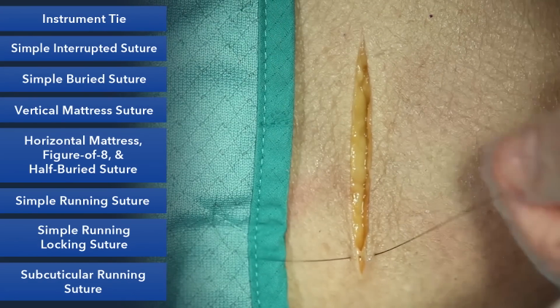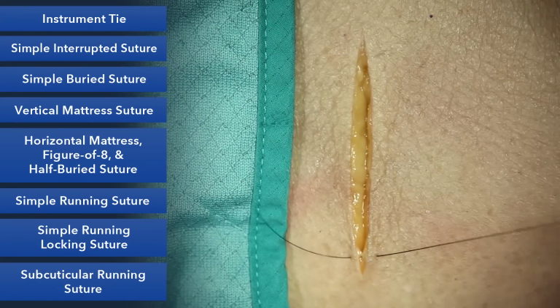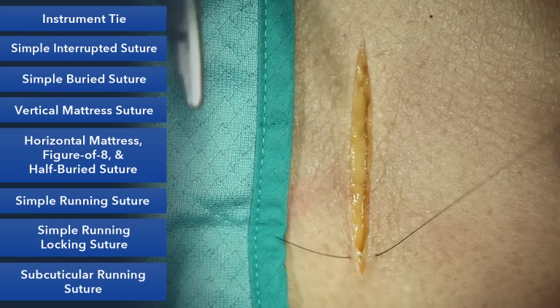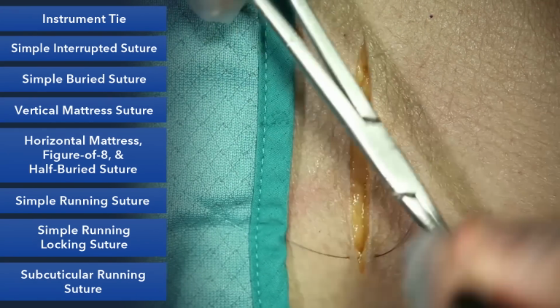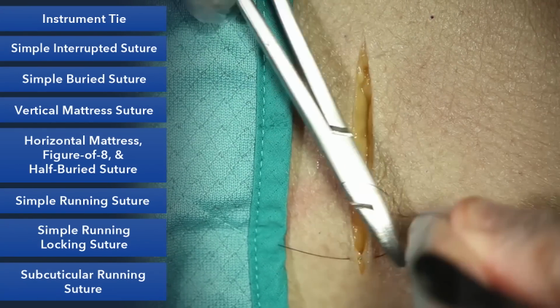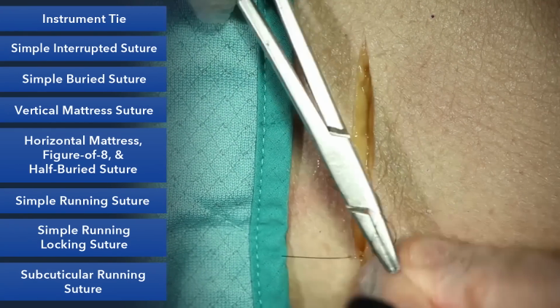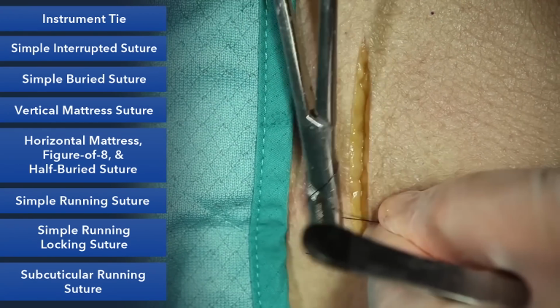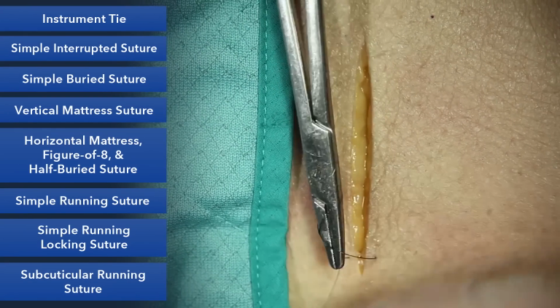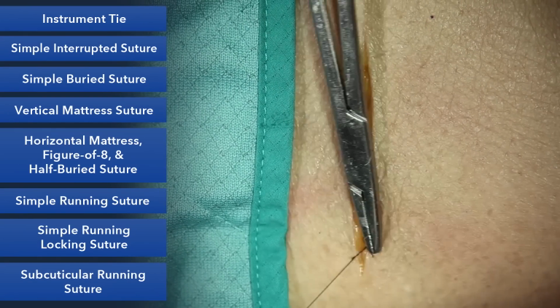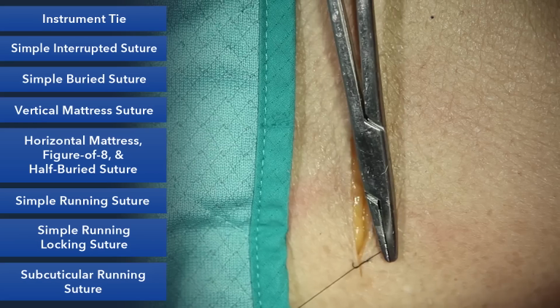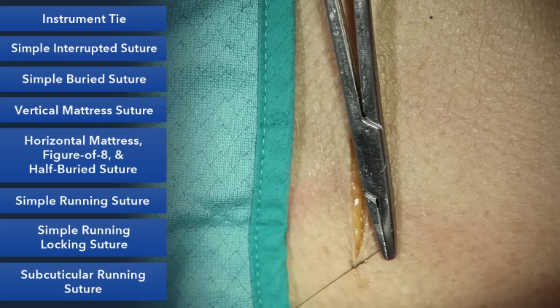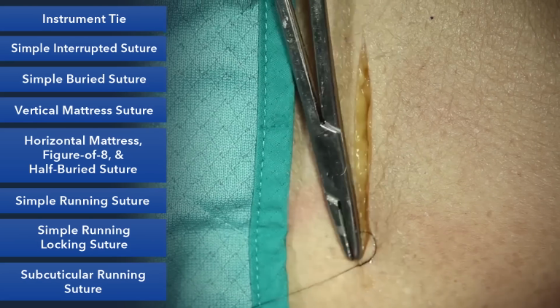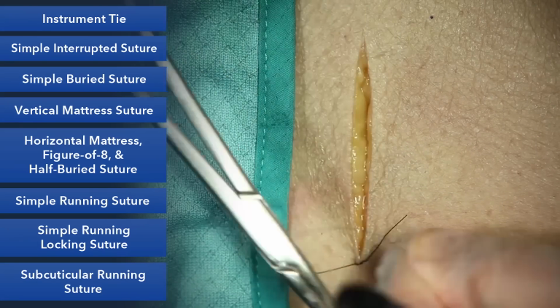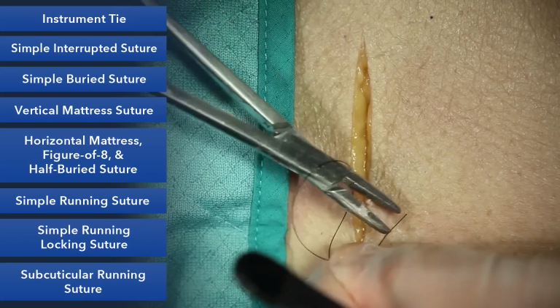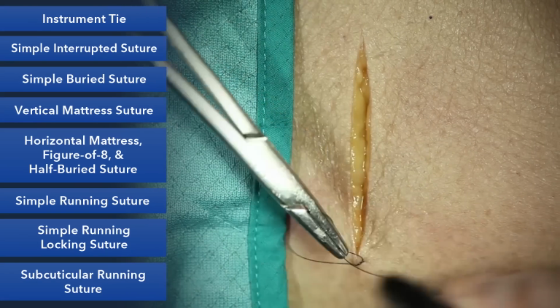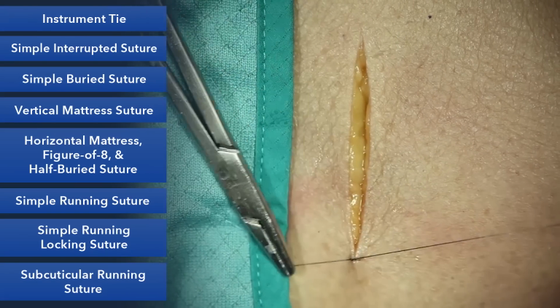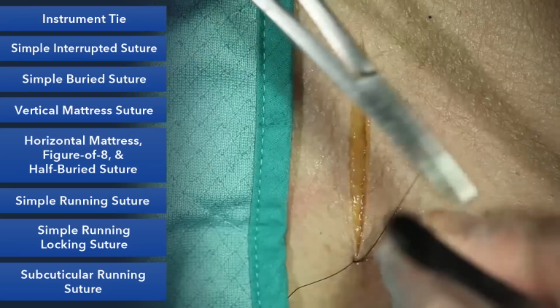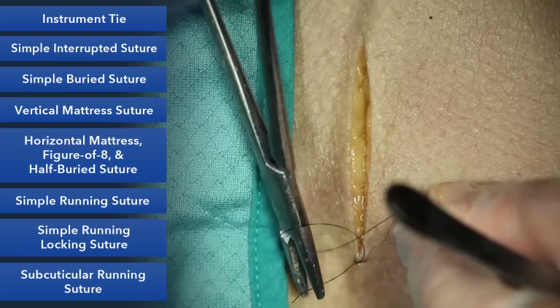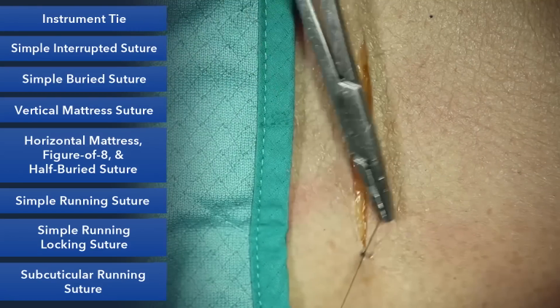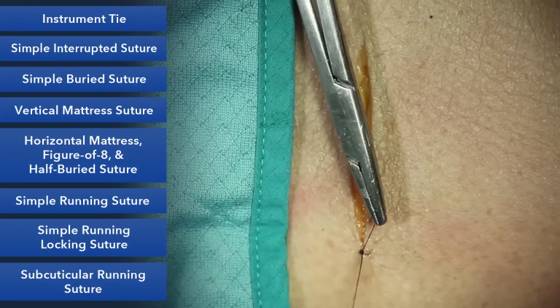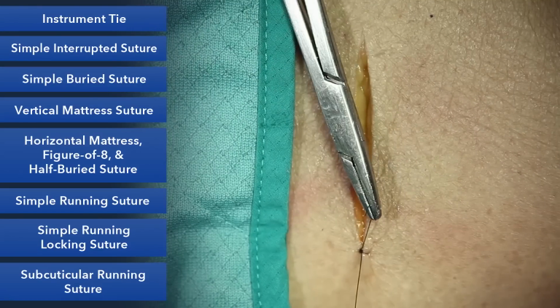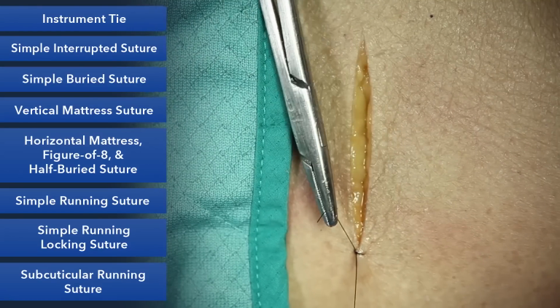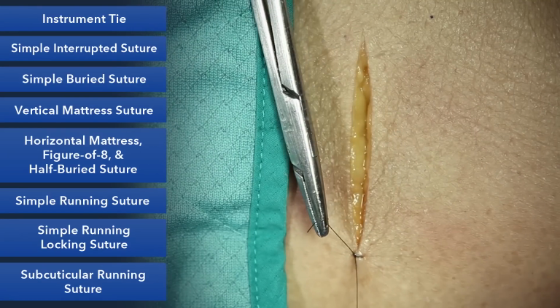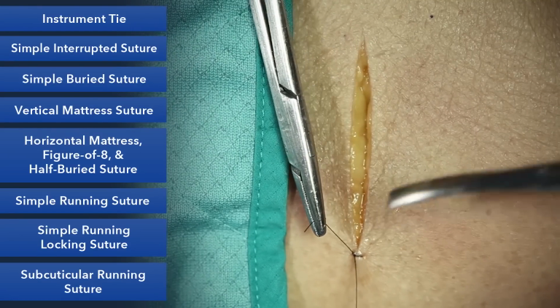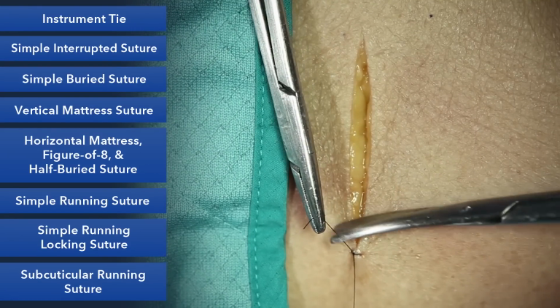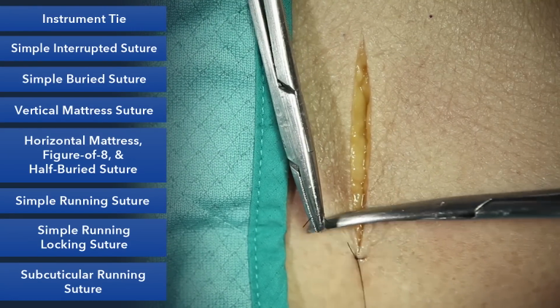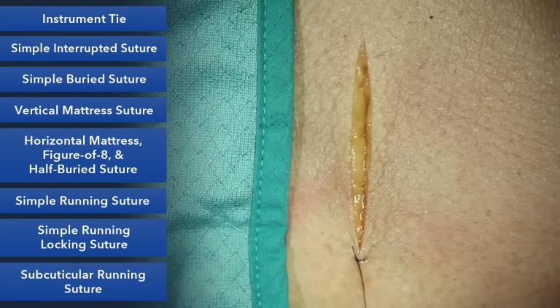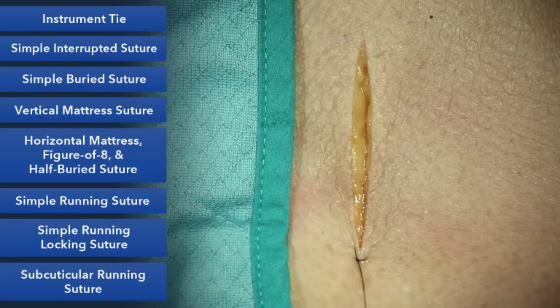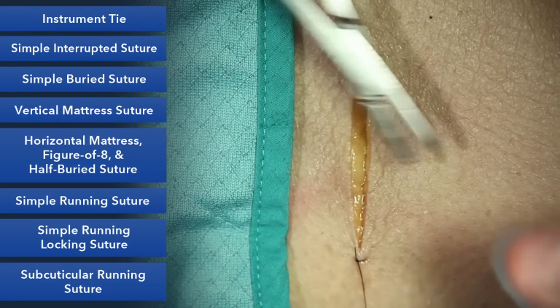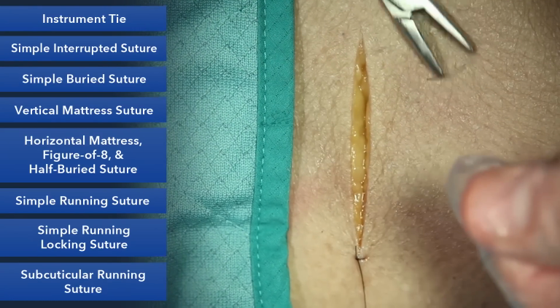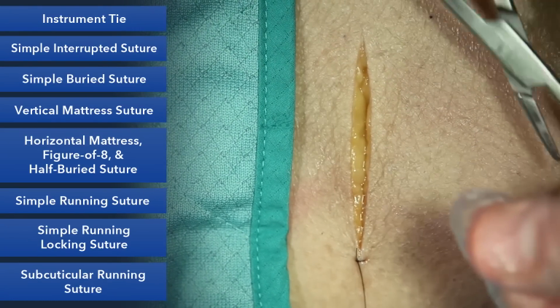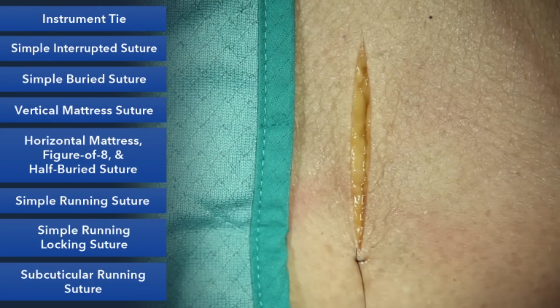You'll start with an instrument tie and try to save length on your suture here. You also want to measure the length of your wound and make sure you're not working with such a long suture that it becomes unruly.